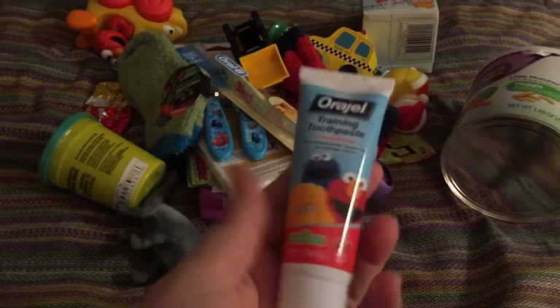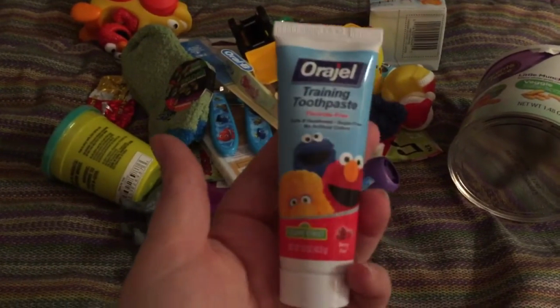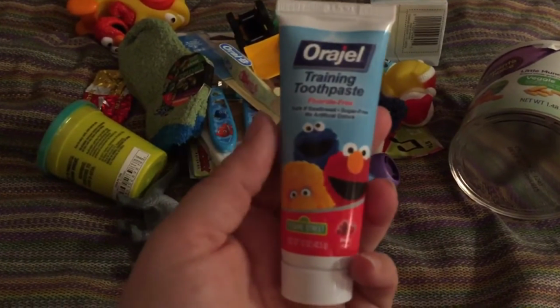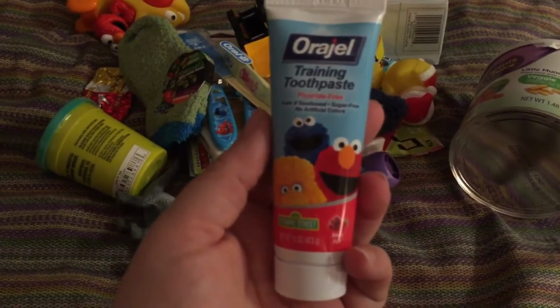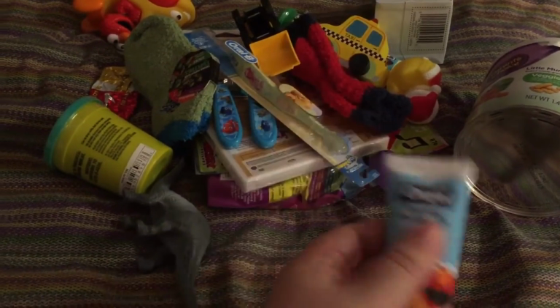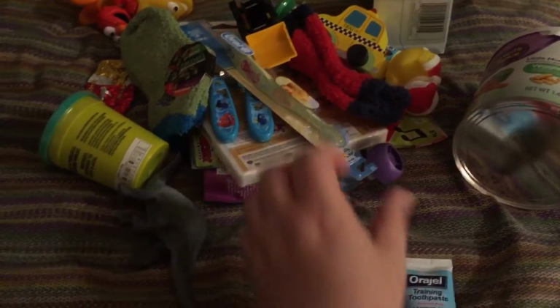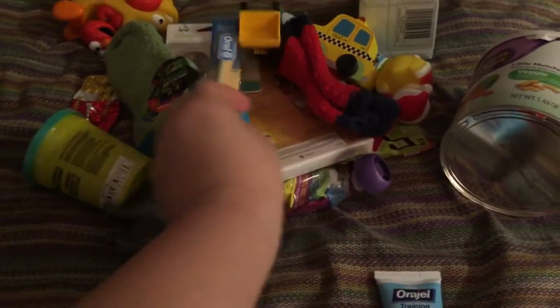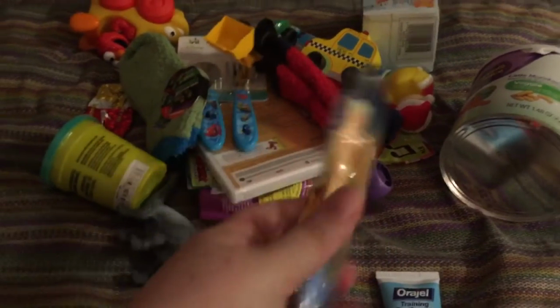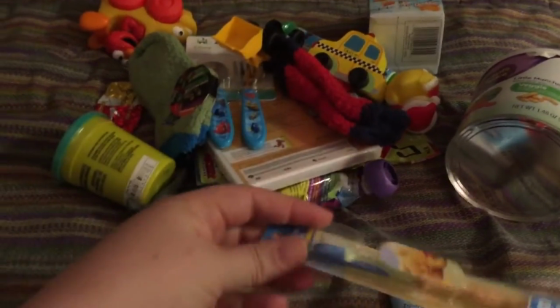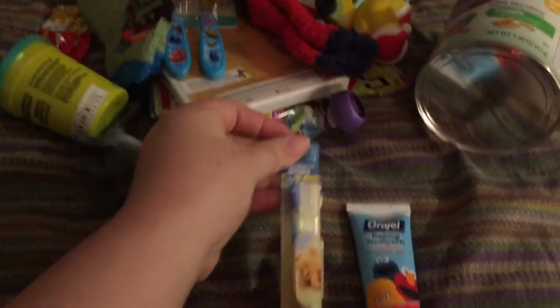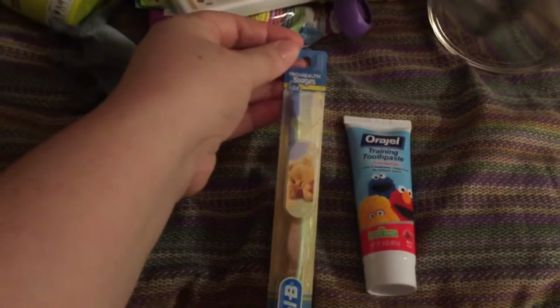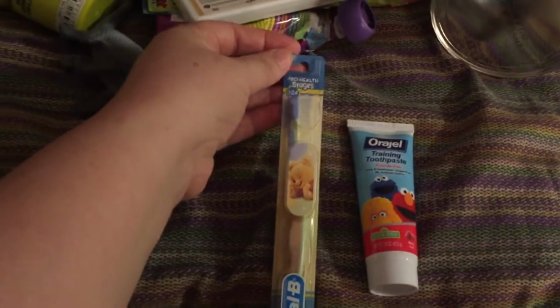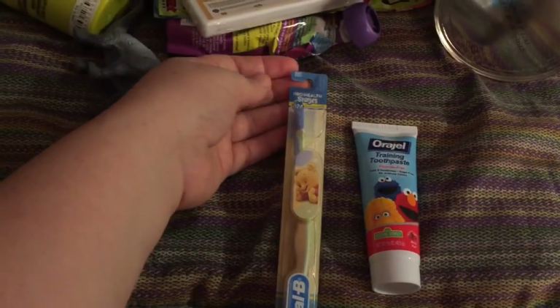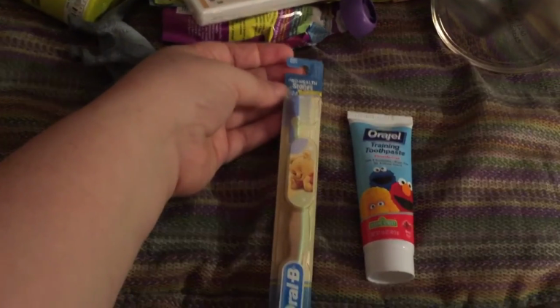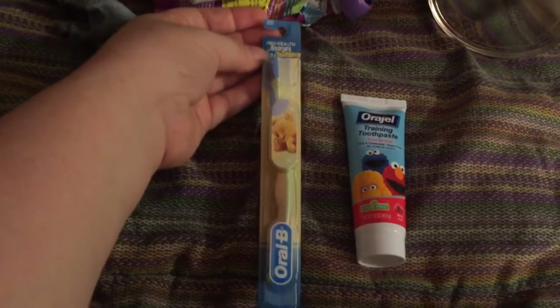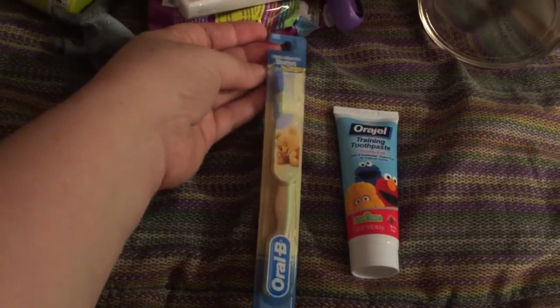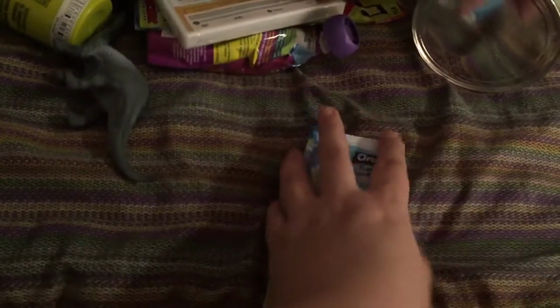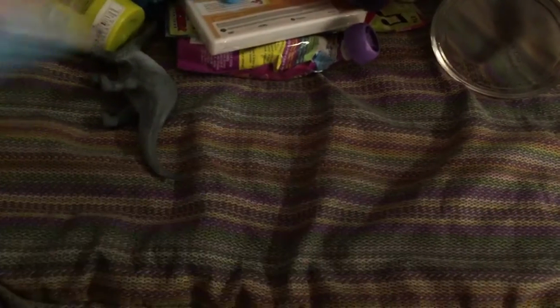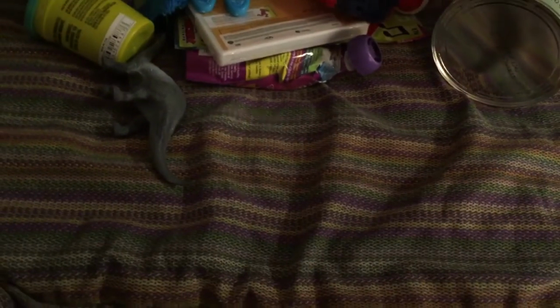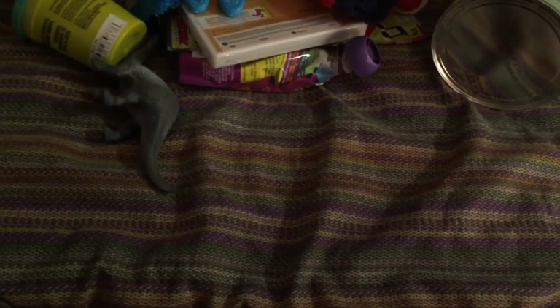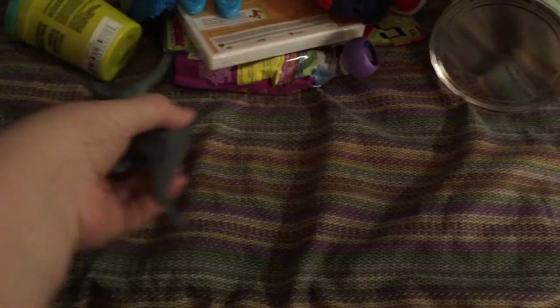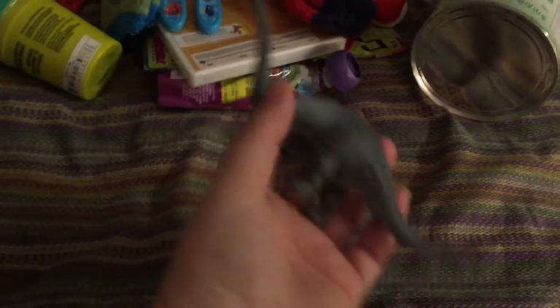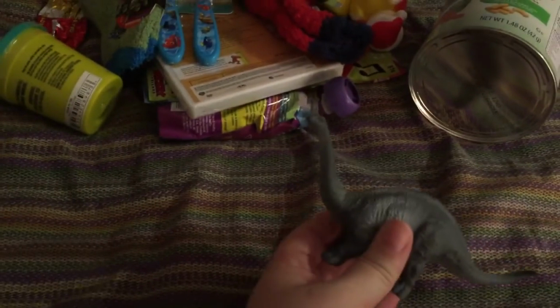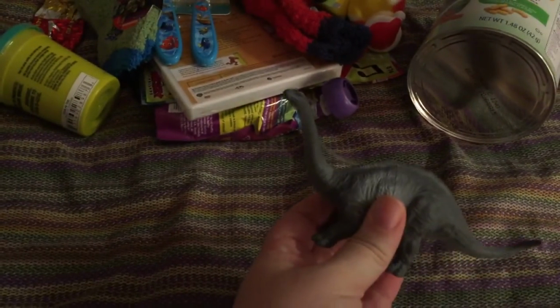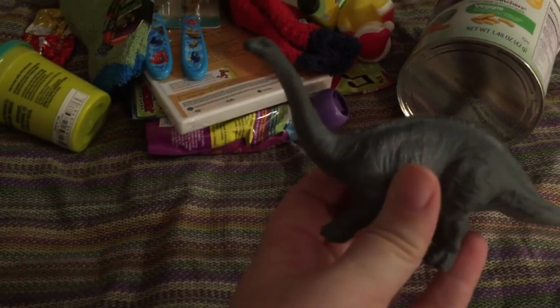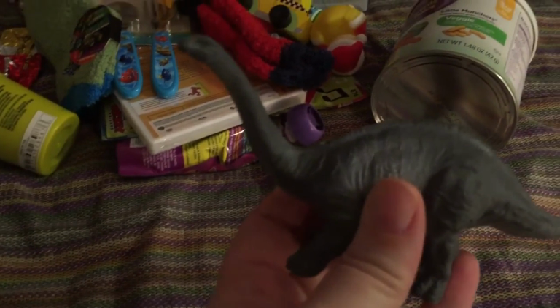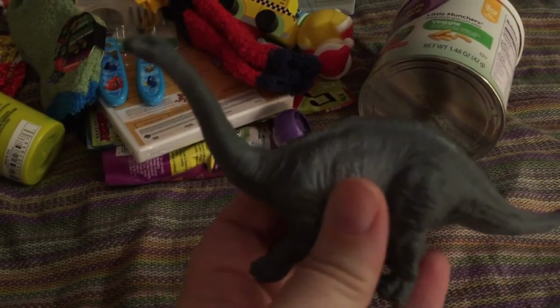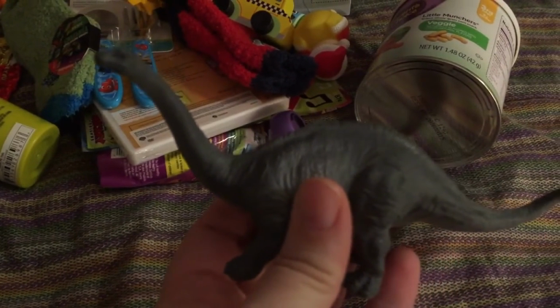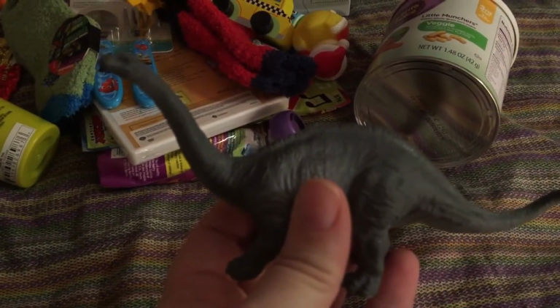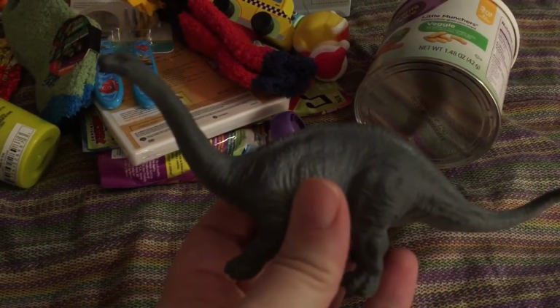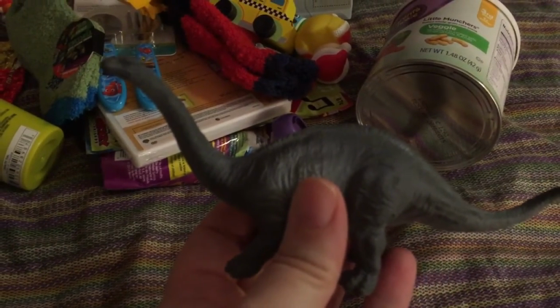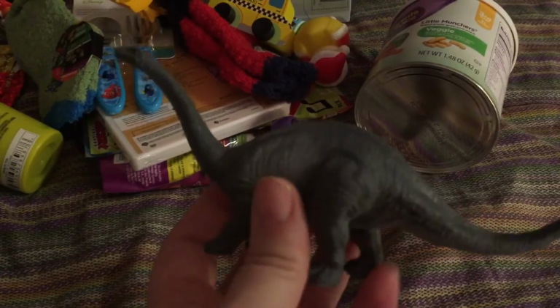I've got some new toothpaste as well as a toothbrush — I believe I got these at Walmart. I also got him a little rubber dinosaur. I think I found this at Walmart as well for a dollar.